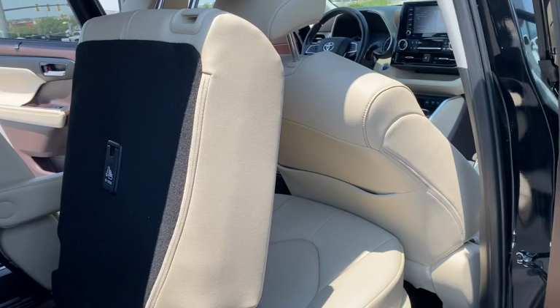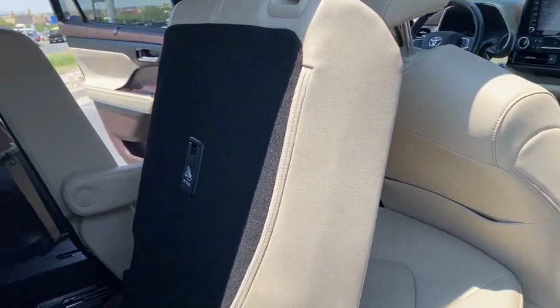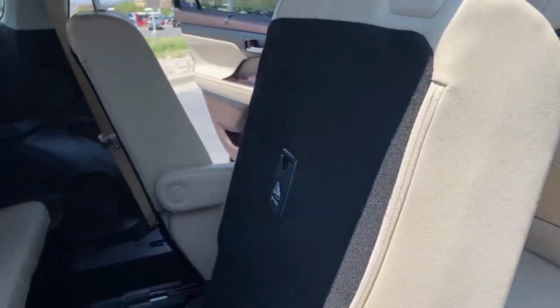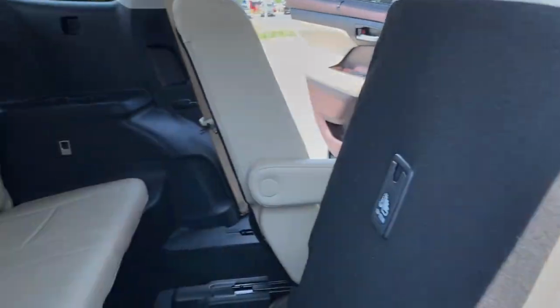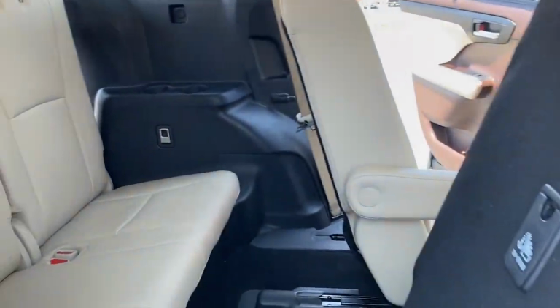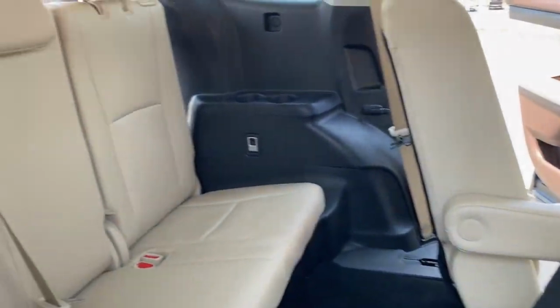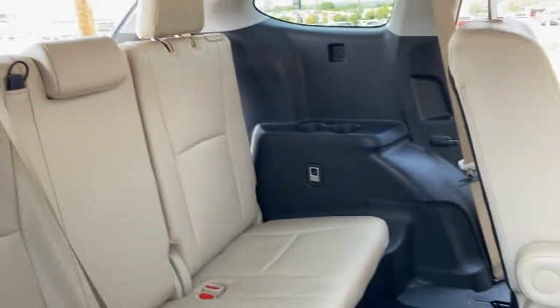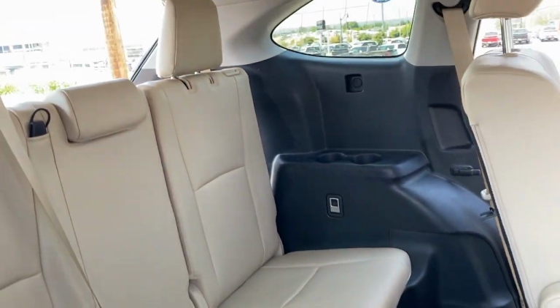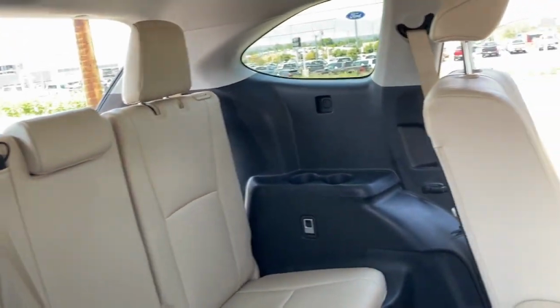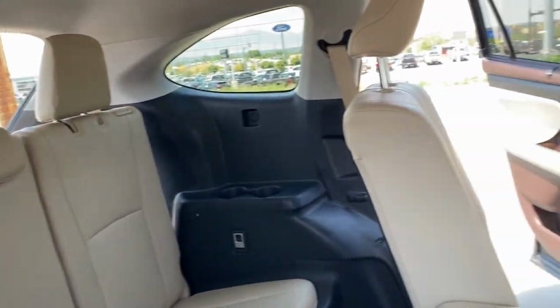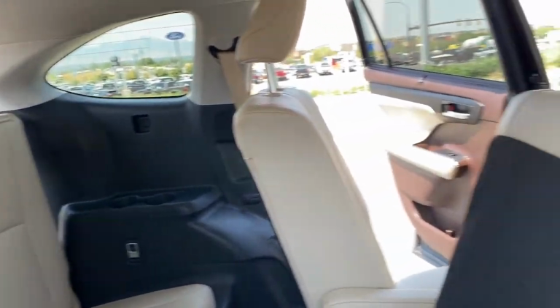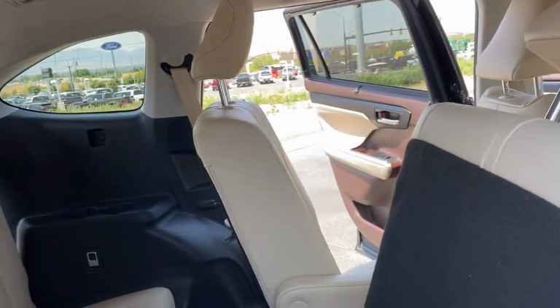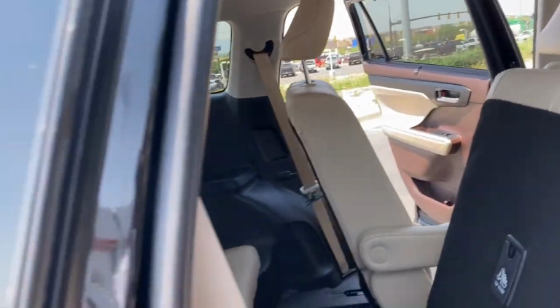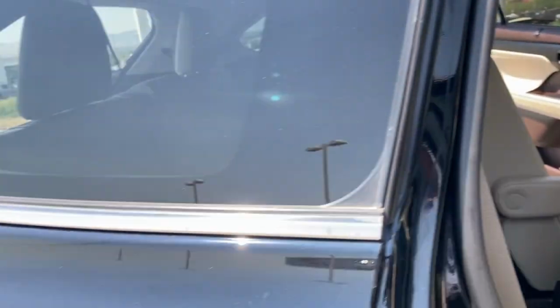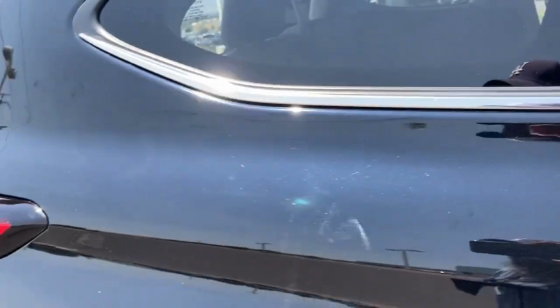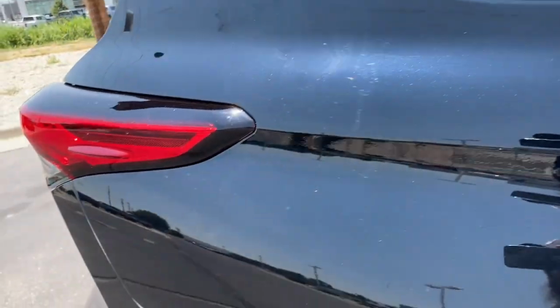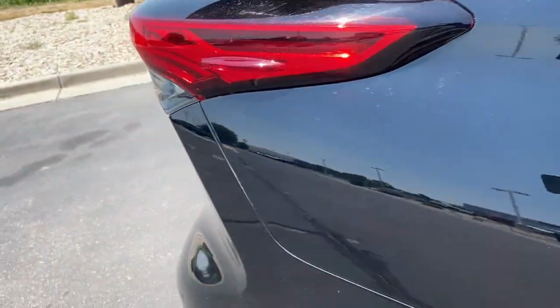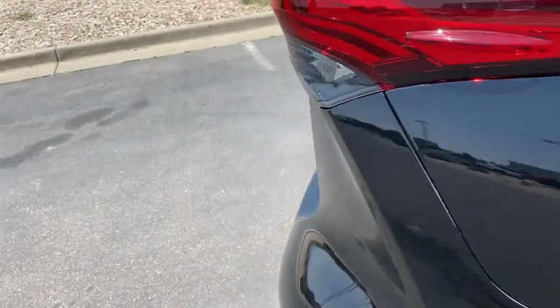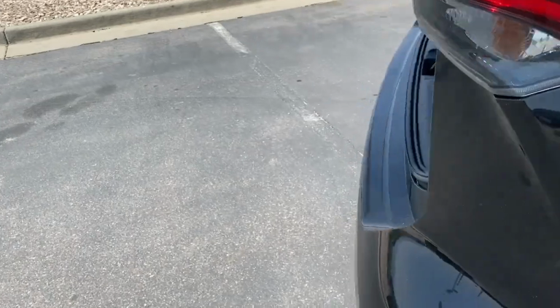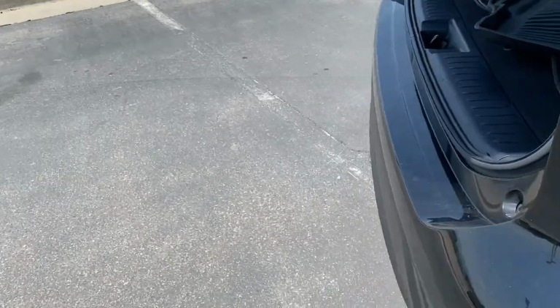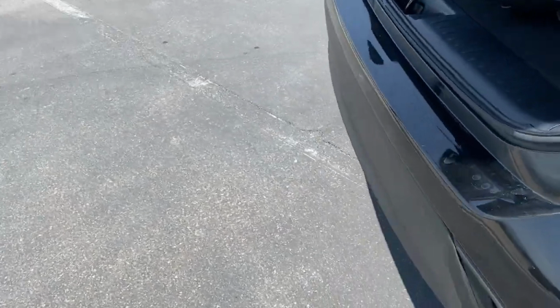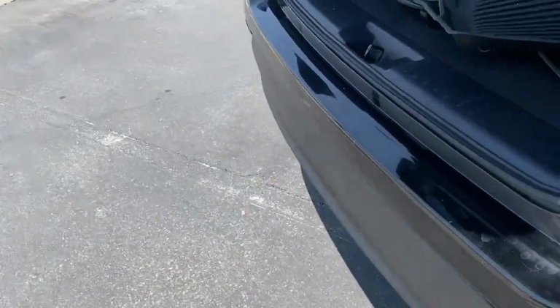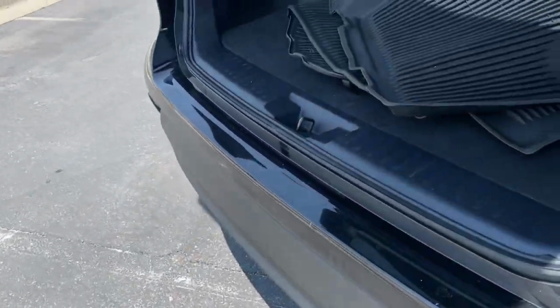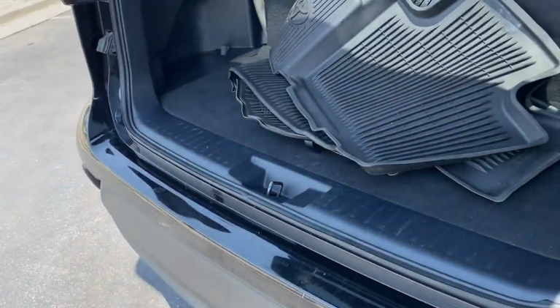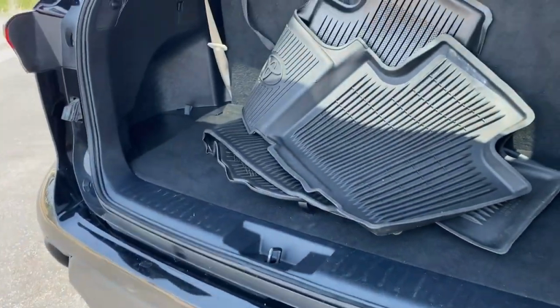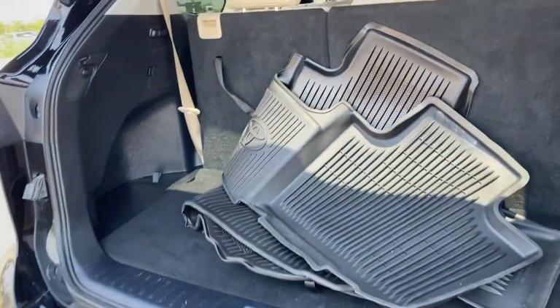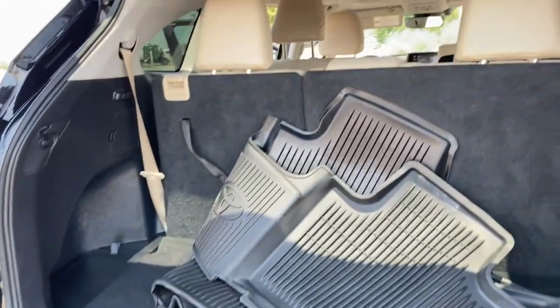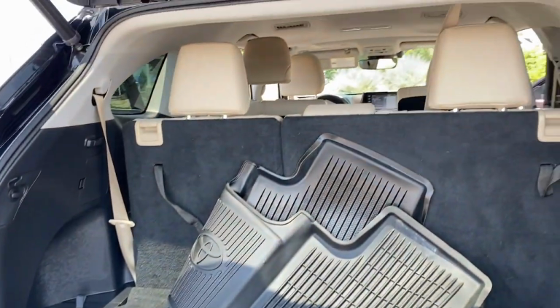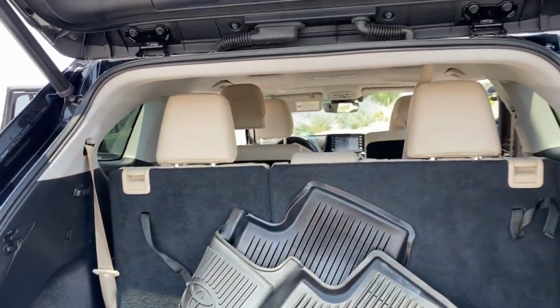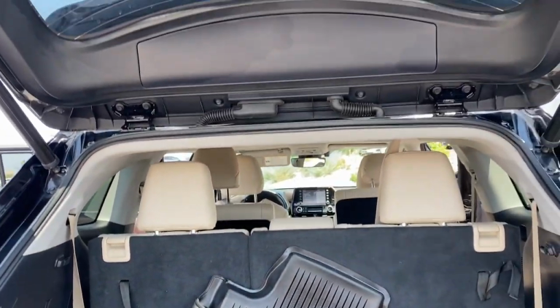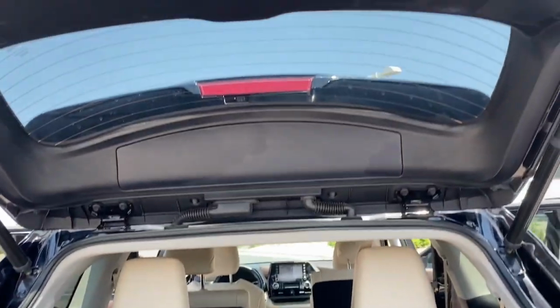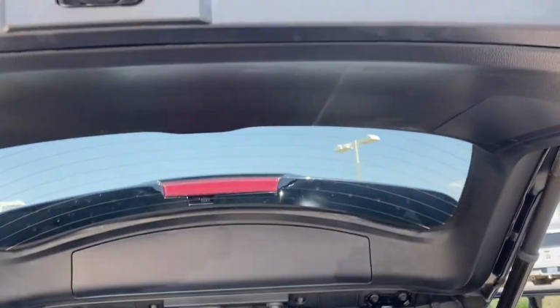Take the wheel of this Highlander Hybrid and start getting the most out of every excursion. Our team is standing by to give you an outstanding test drive experience. Why not stop in today?